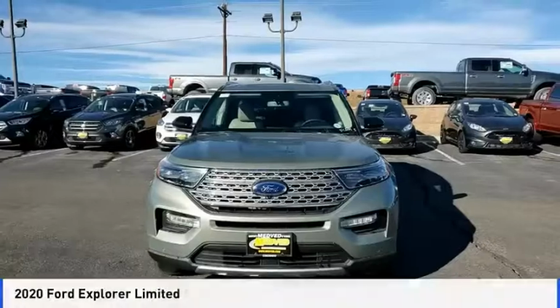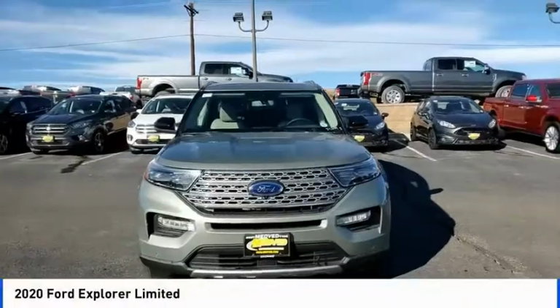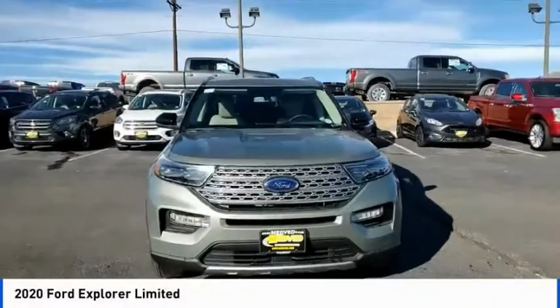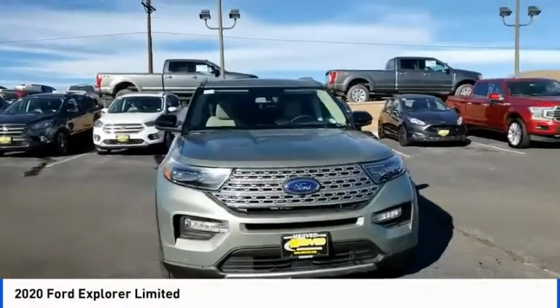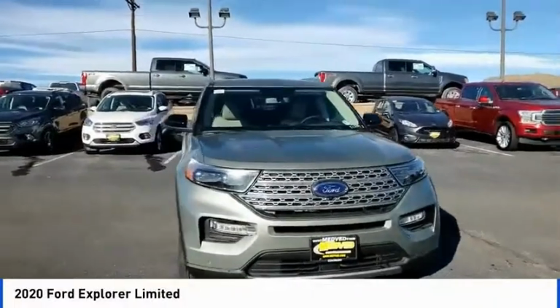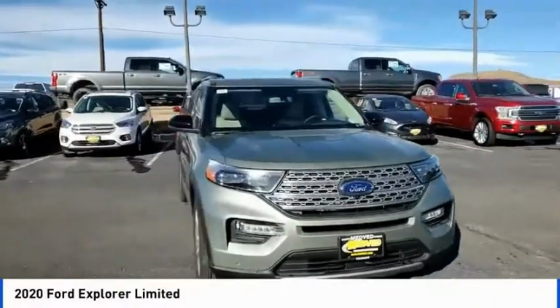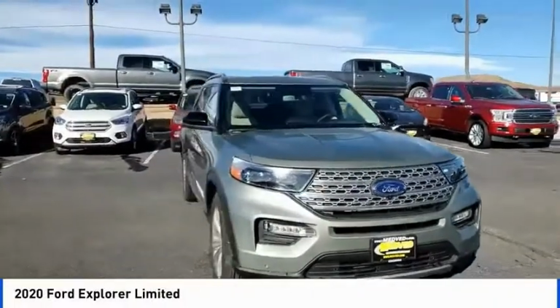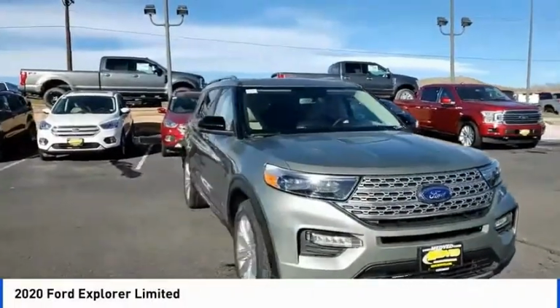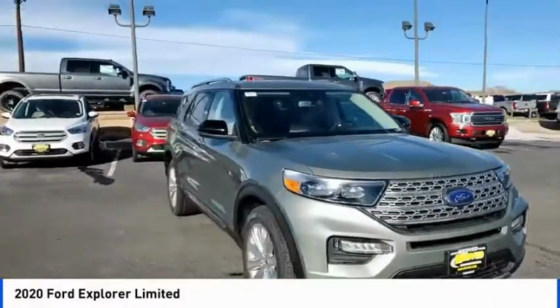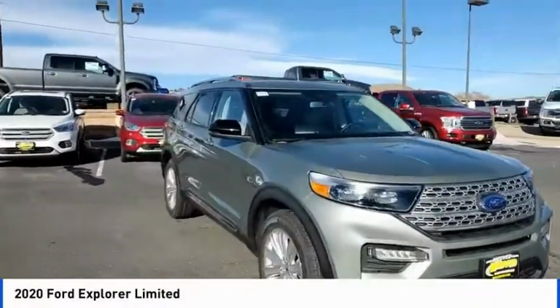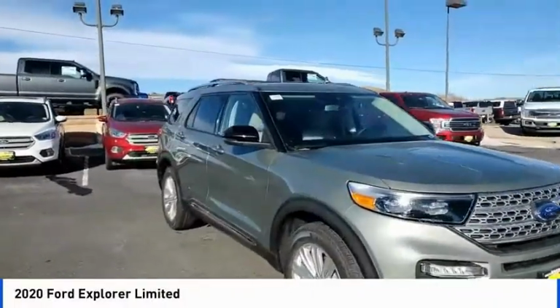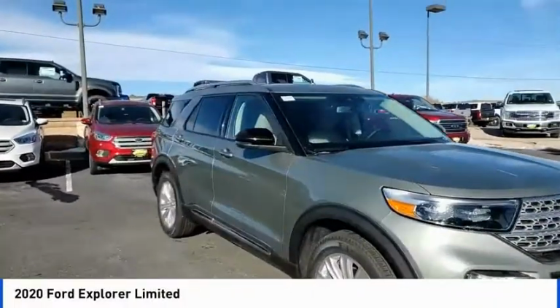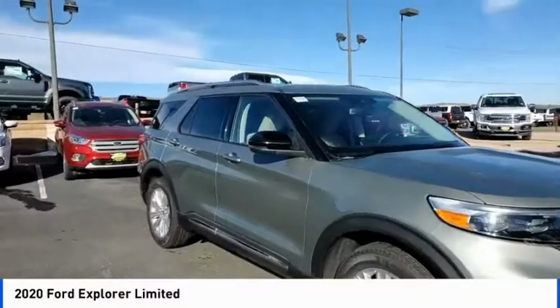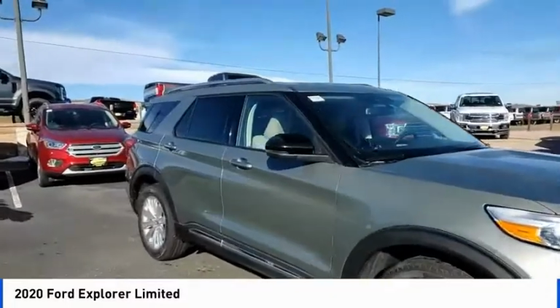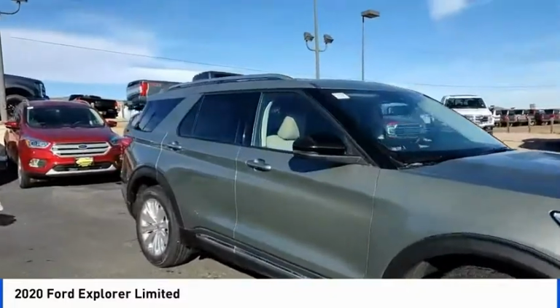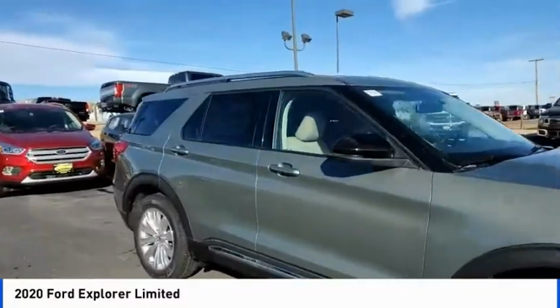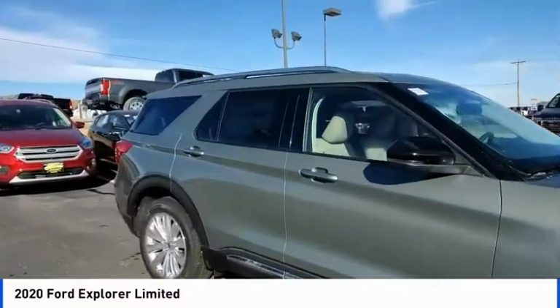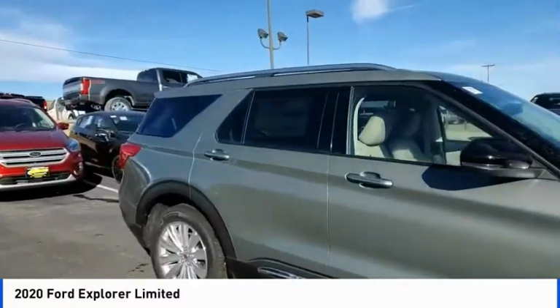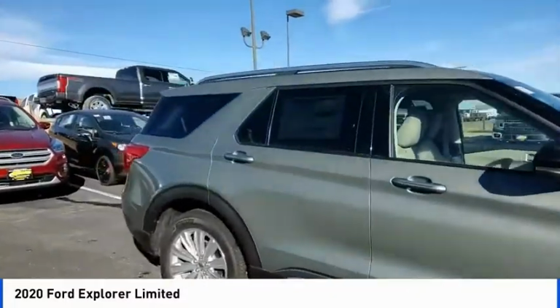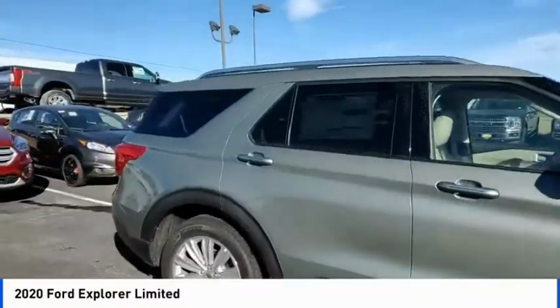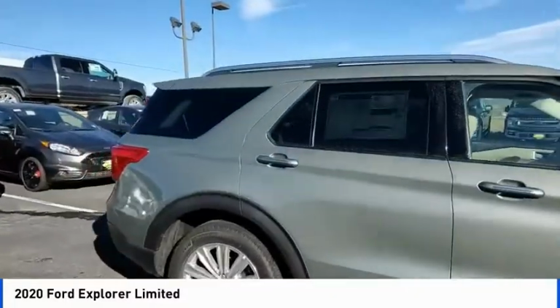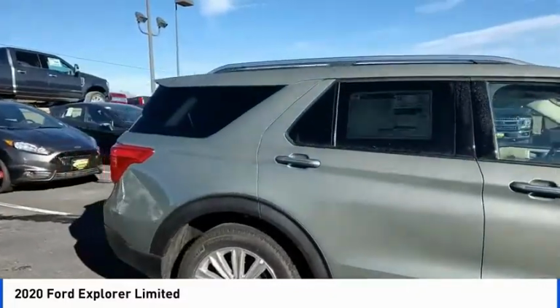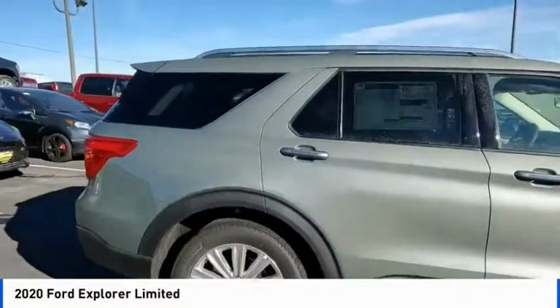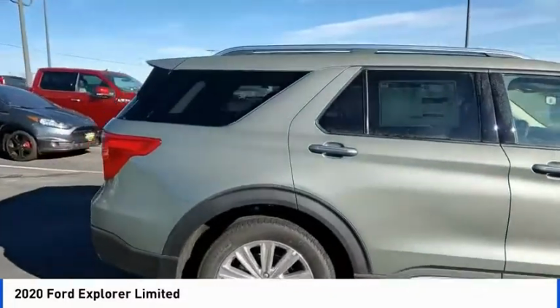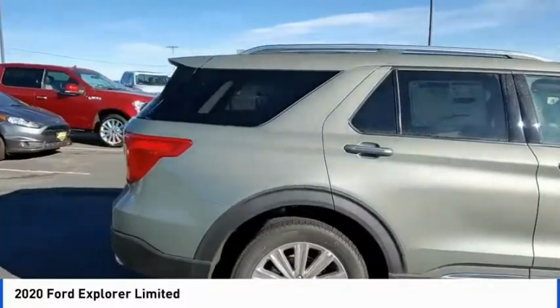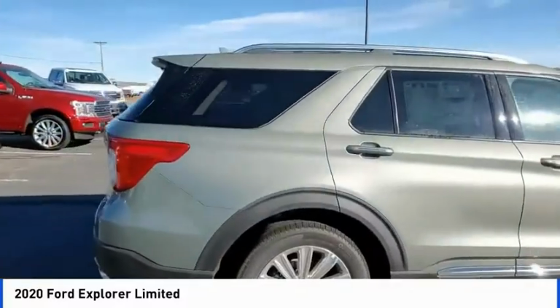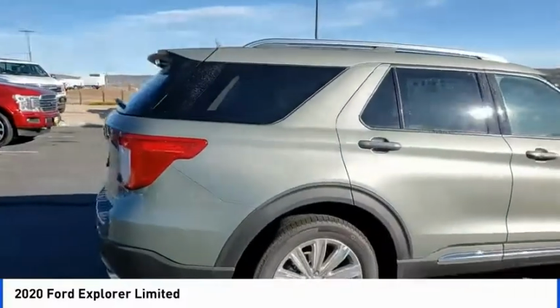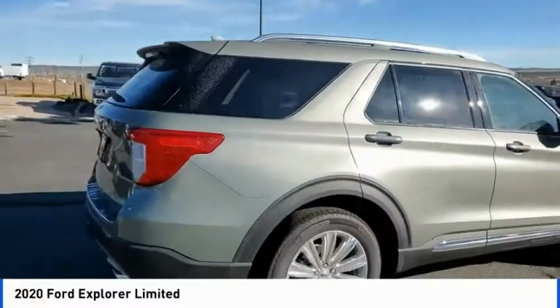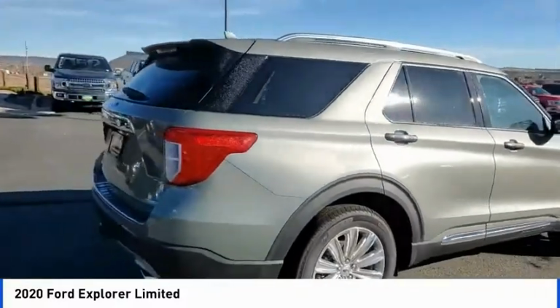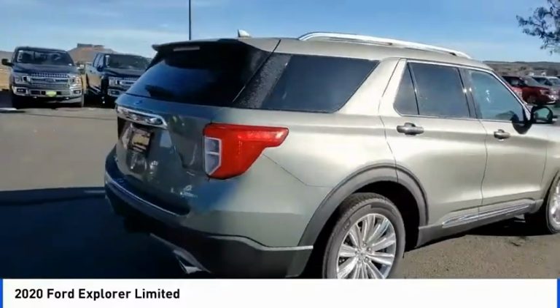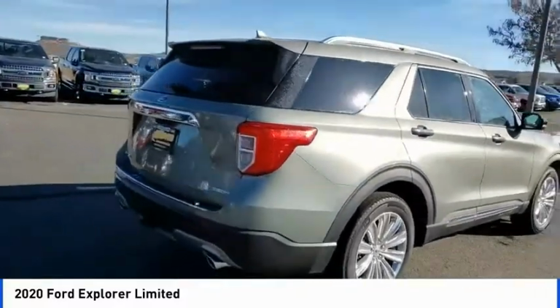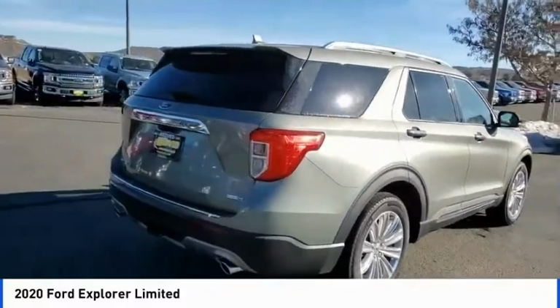We are pleased to show you the 2020 Explorer. You've got a lot of capabilities to call on in a Ford Explorer. Don't underestimate your choices. This vehicle has less than 100 miles. Here are some of this vehicle's great options.